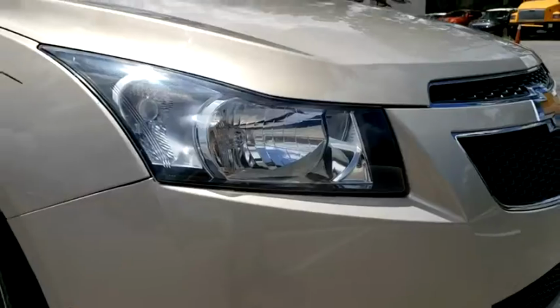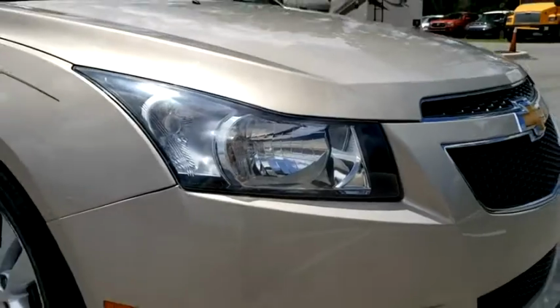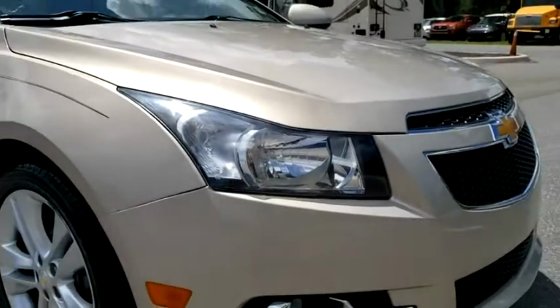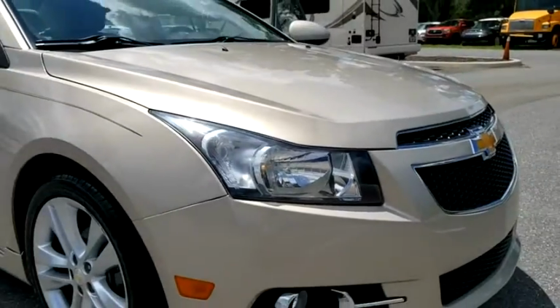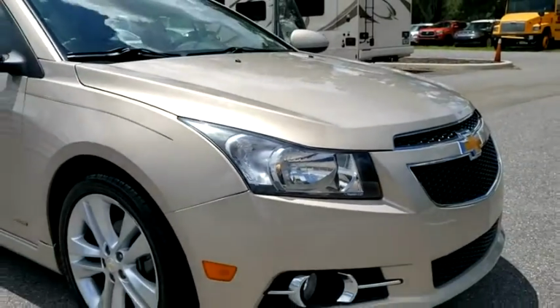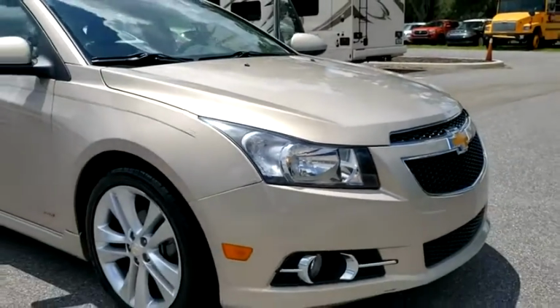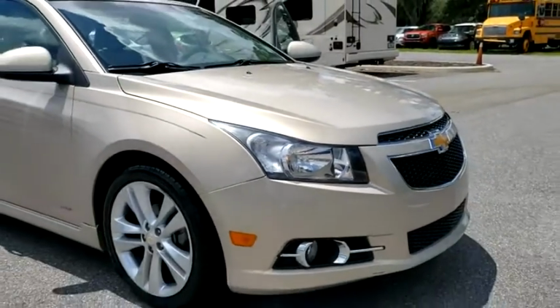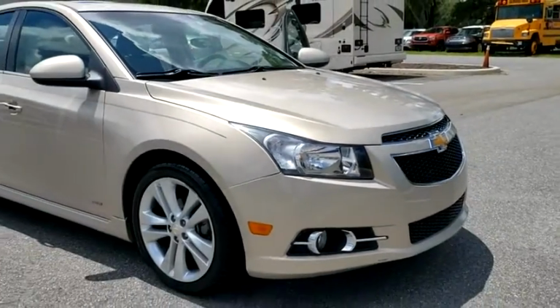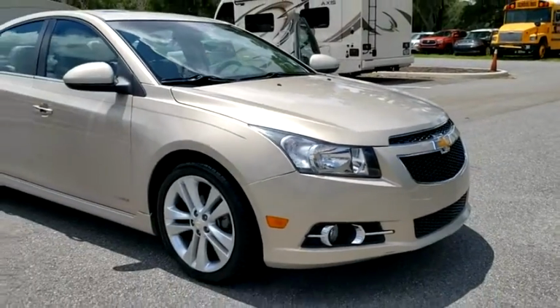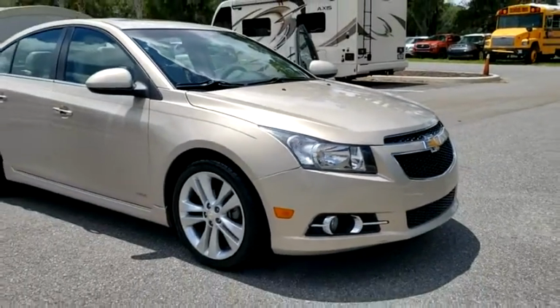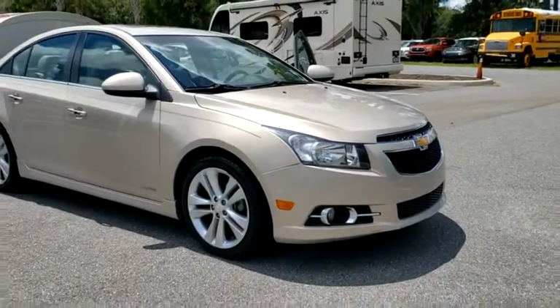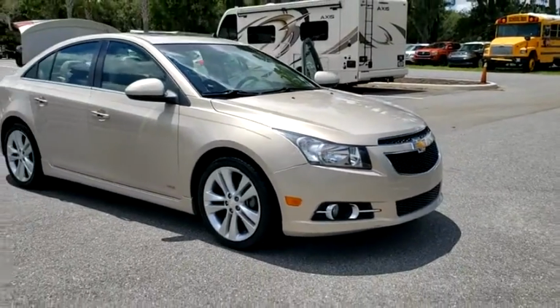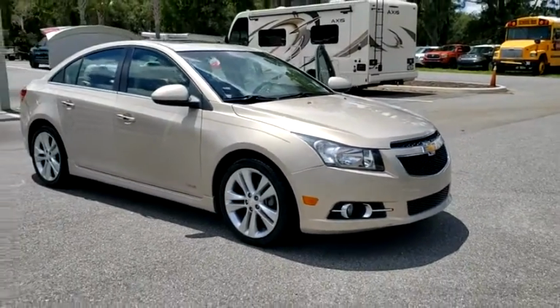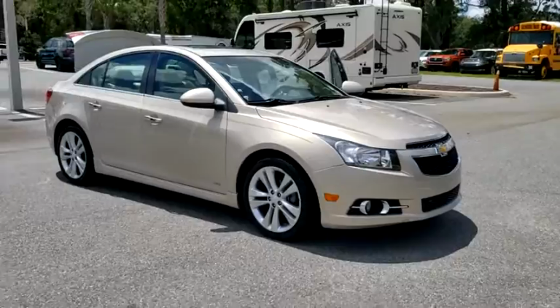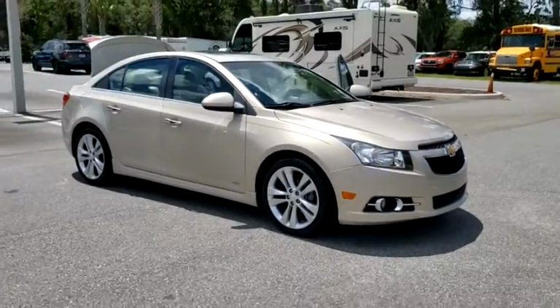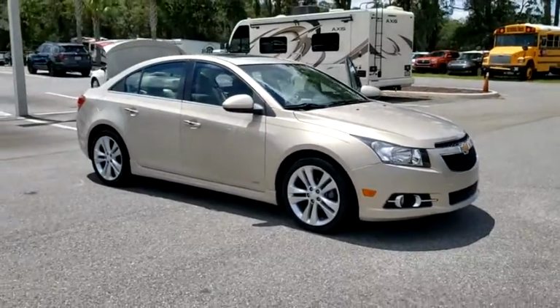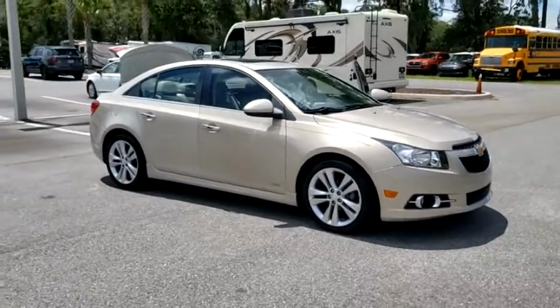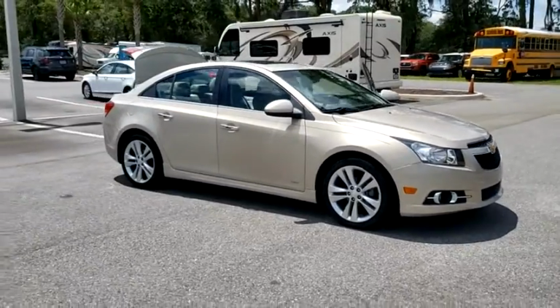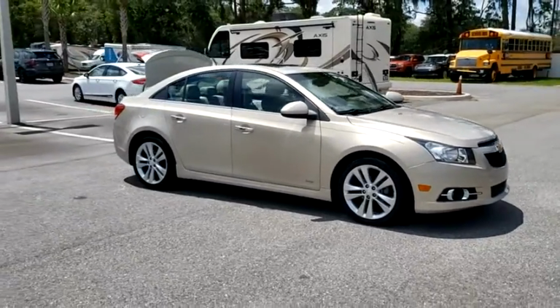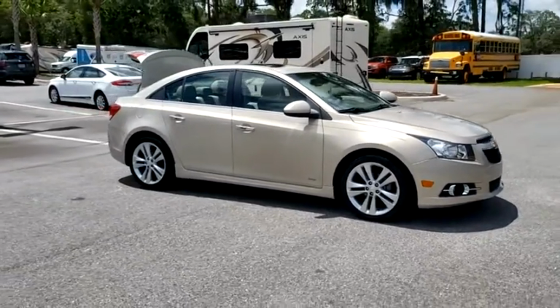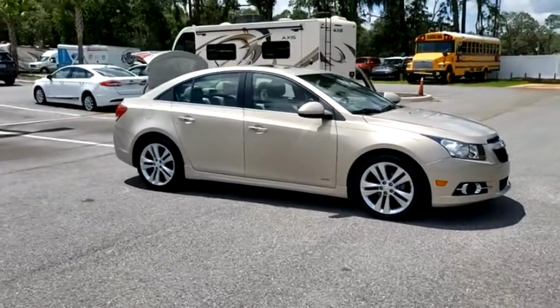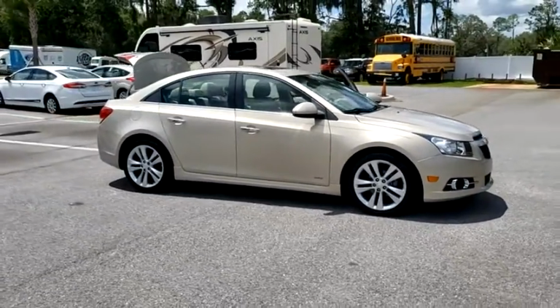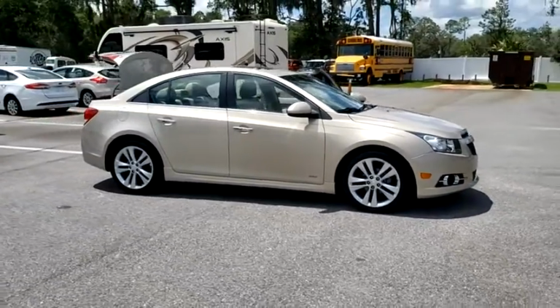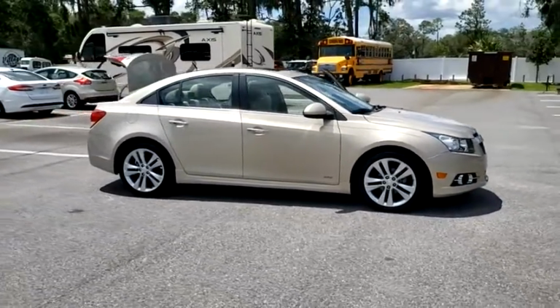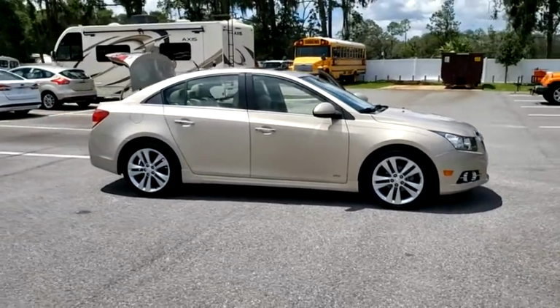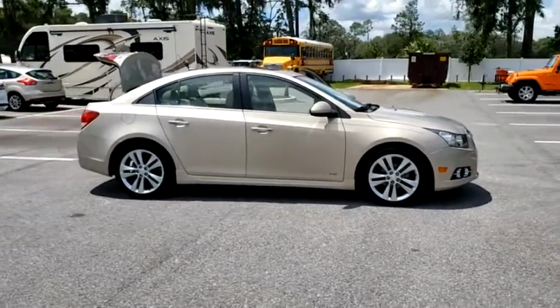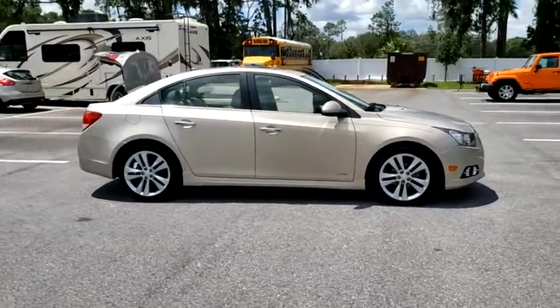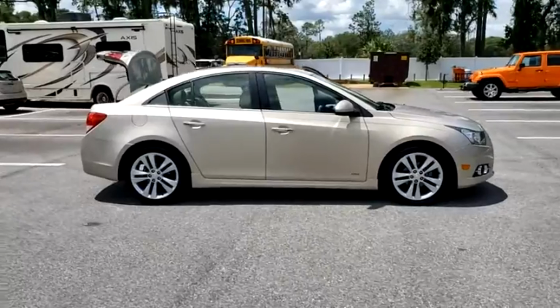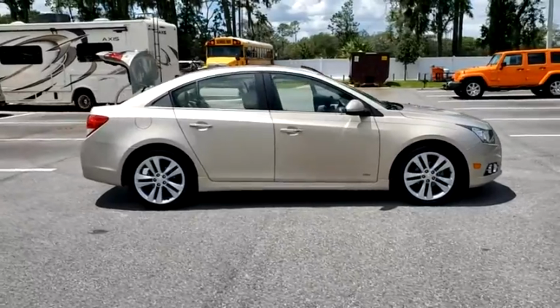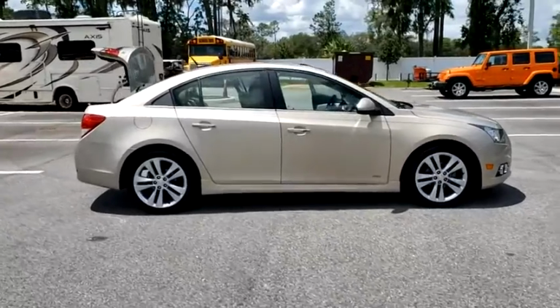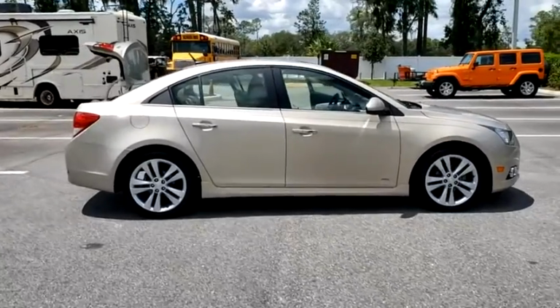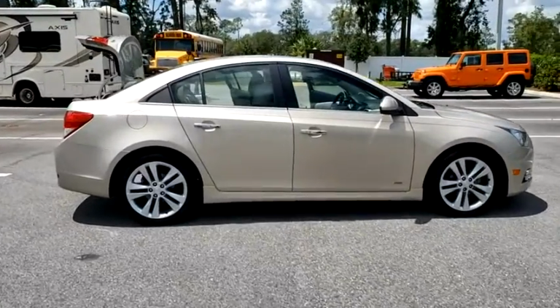Make a great choice today with the 2011 Chevrolet Cruze. The Cruze Blueprint calls for more than you'd expect. This vehicle has less than 20,000 miles. Here are some of this vehicle's great options.